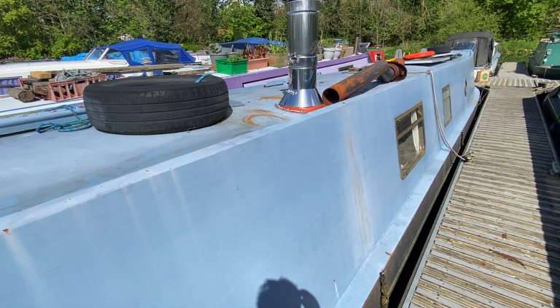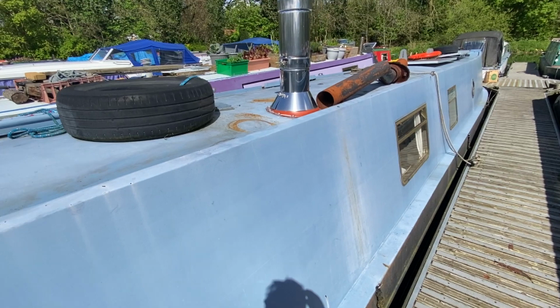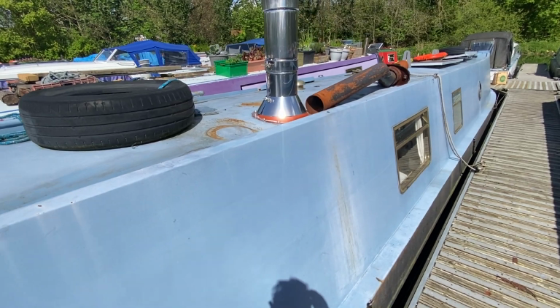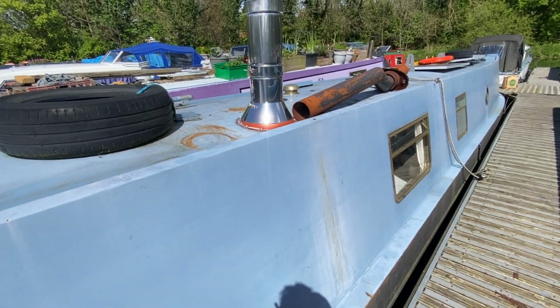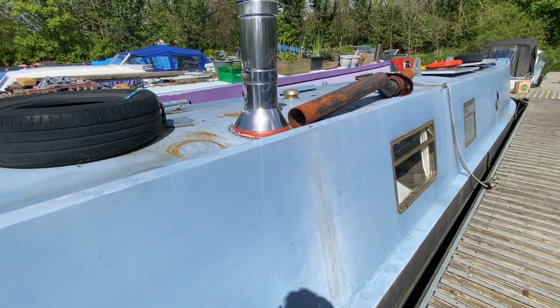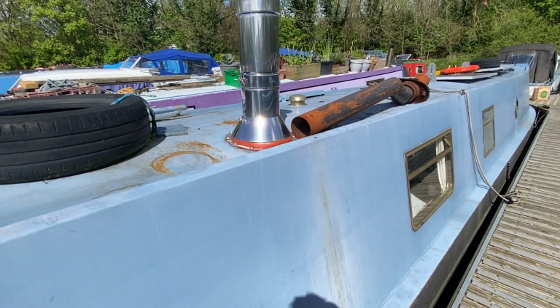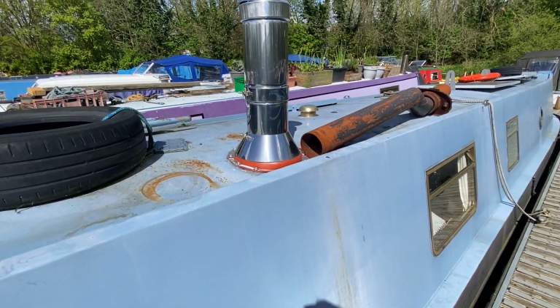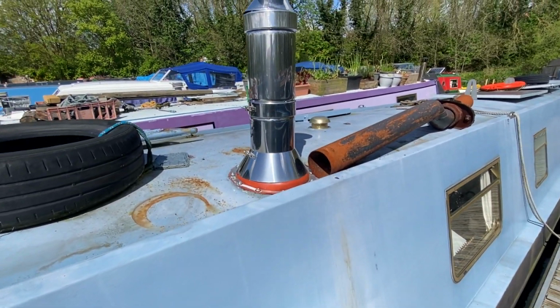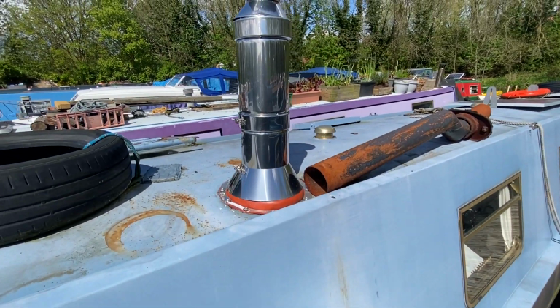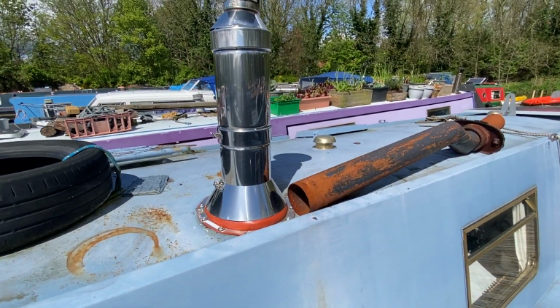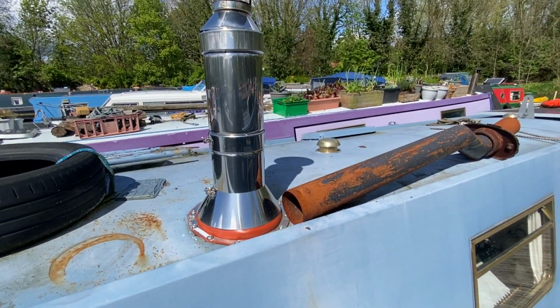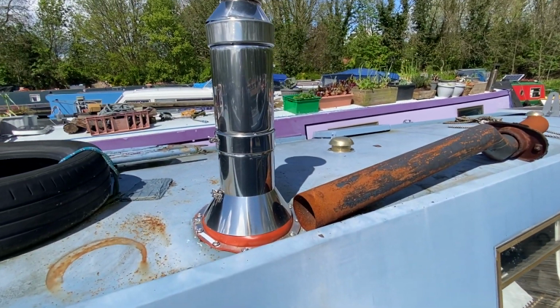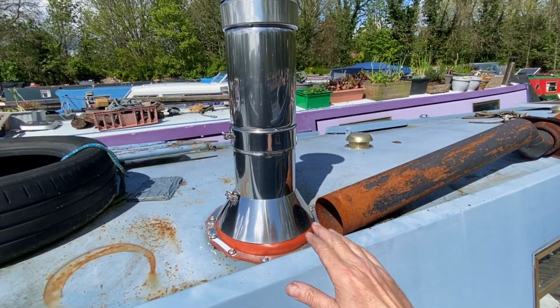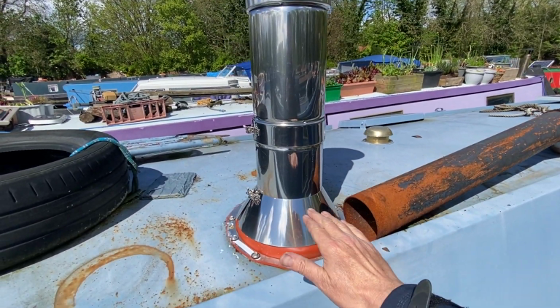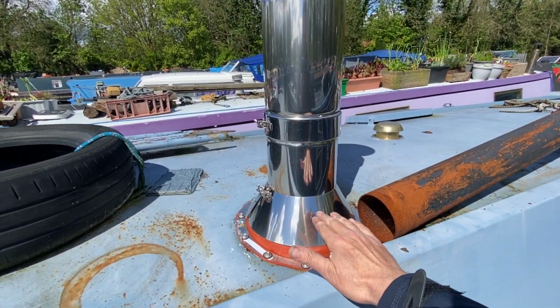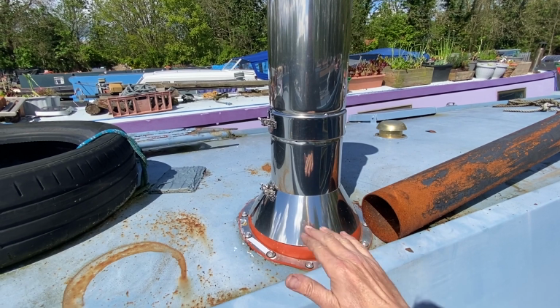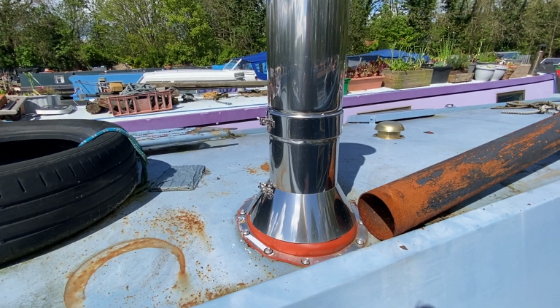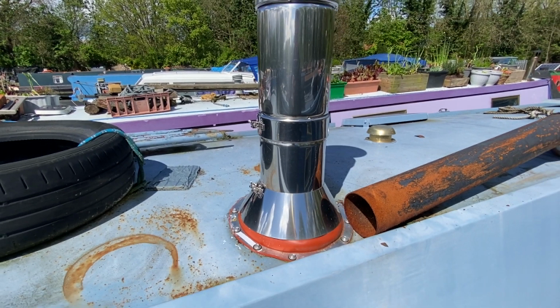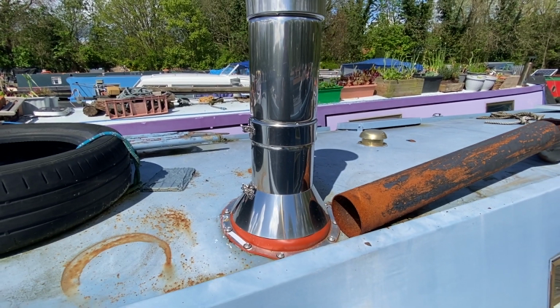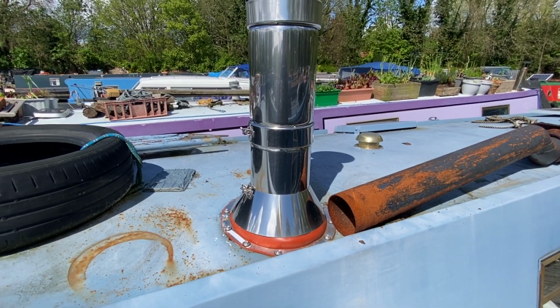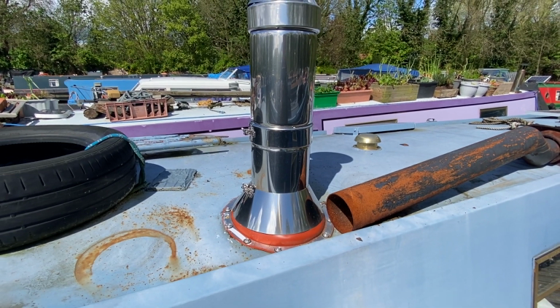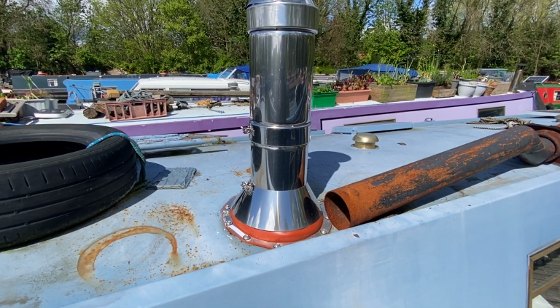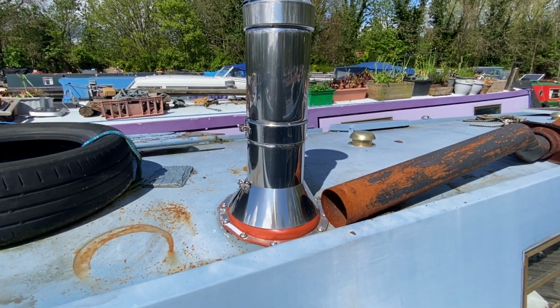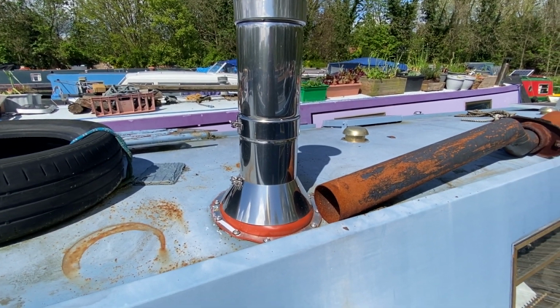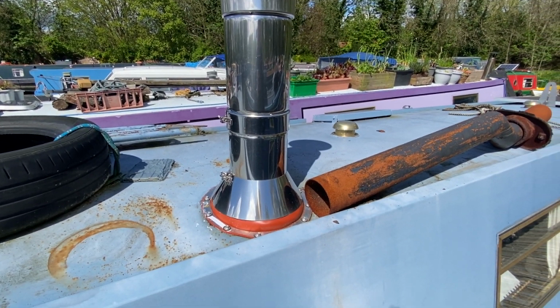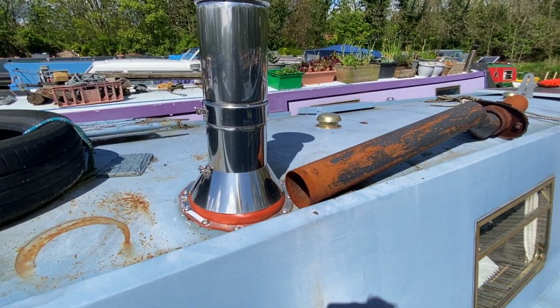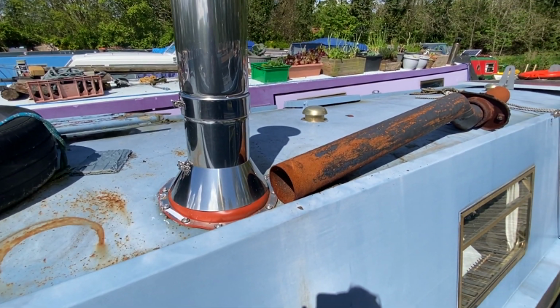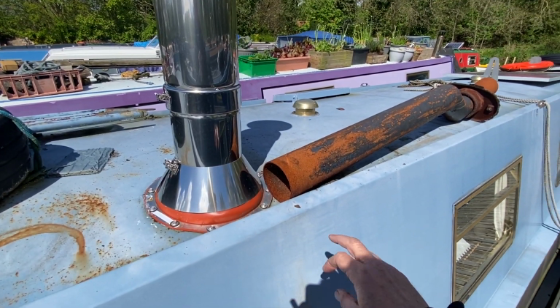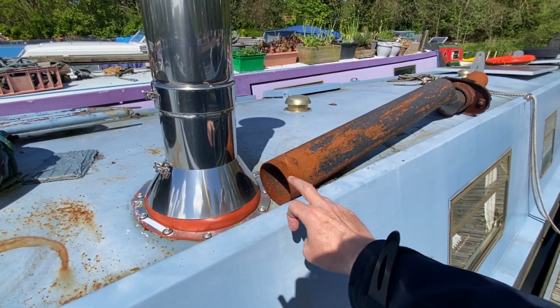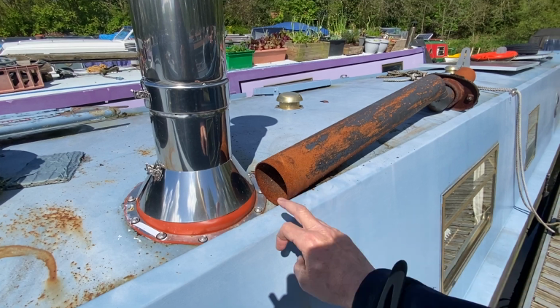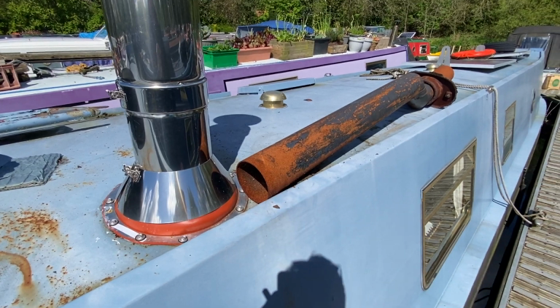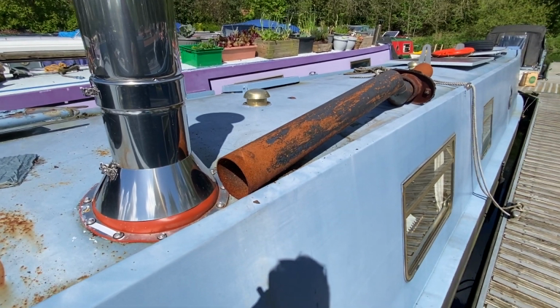You can see here there is a new chimney been installed recently to accompany the new multi-fuel stove. This is the old chimney that needs to go.